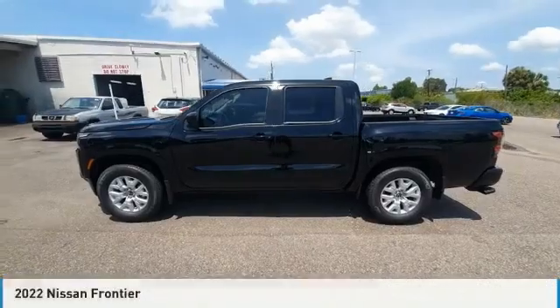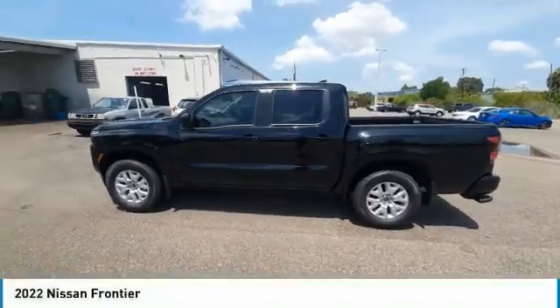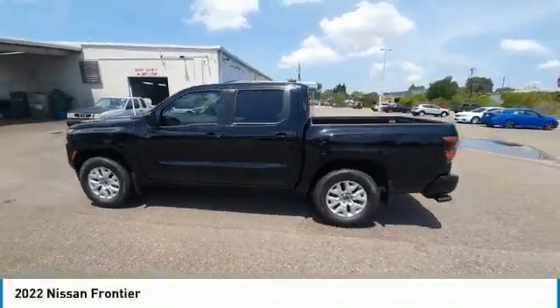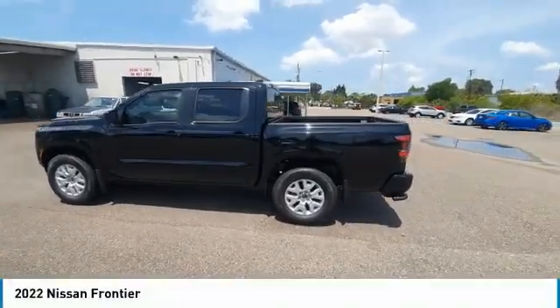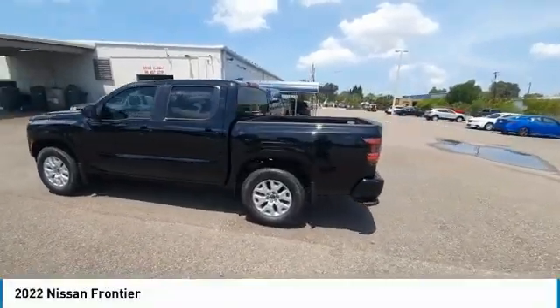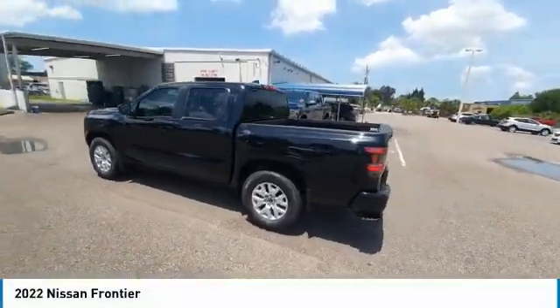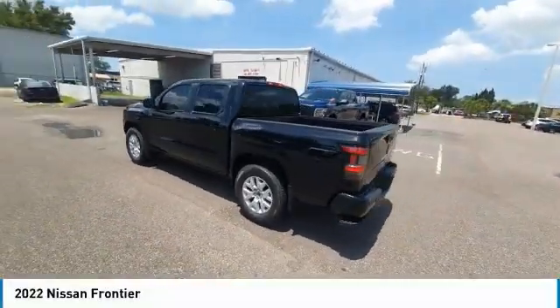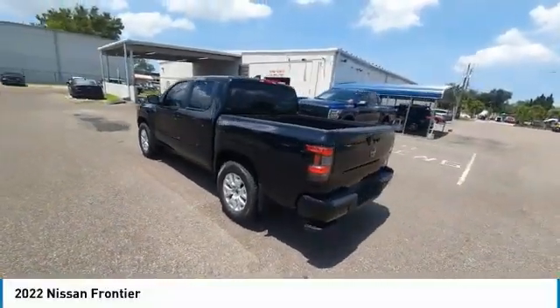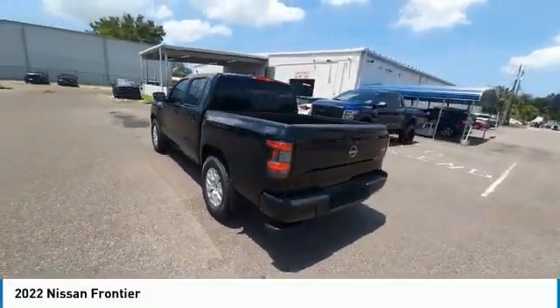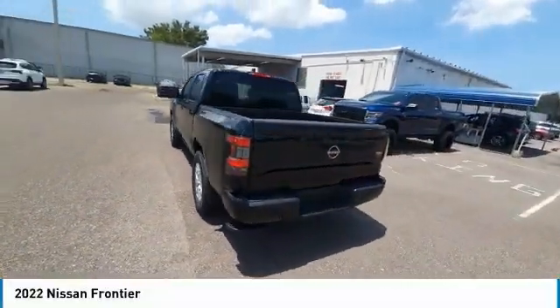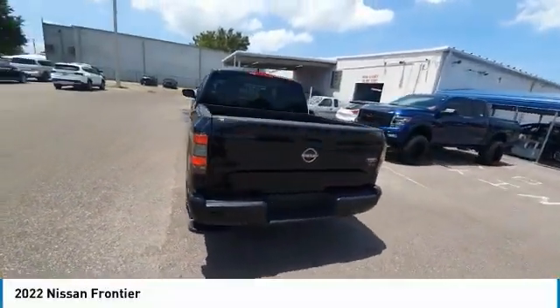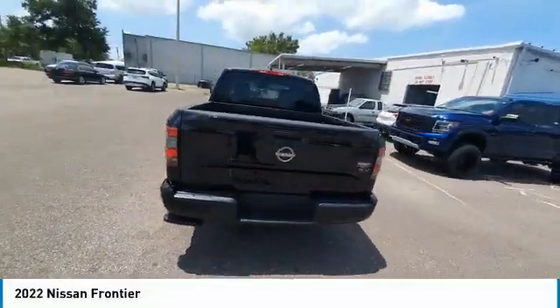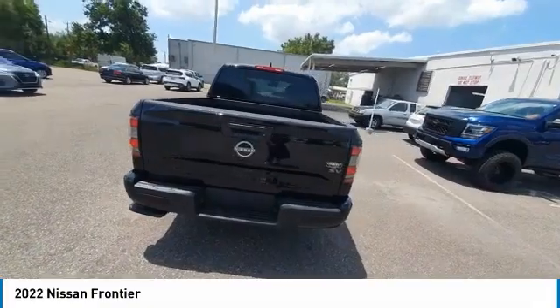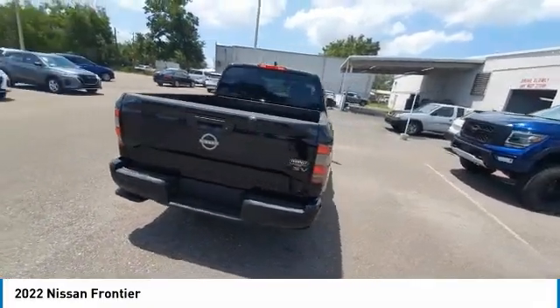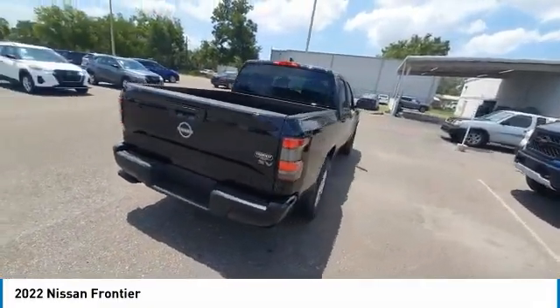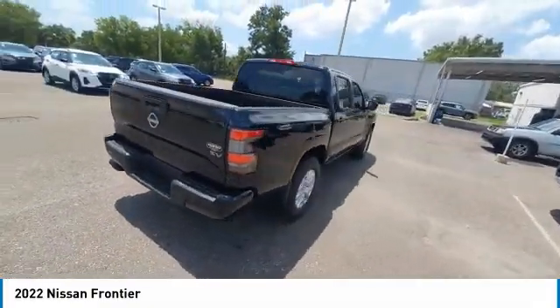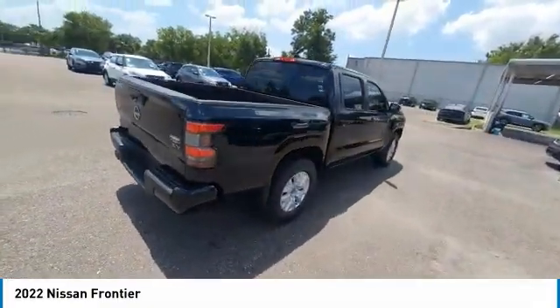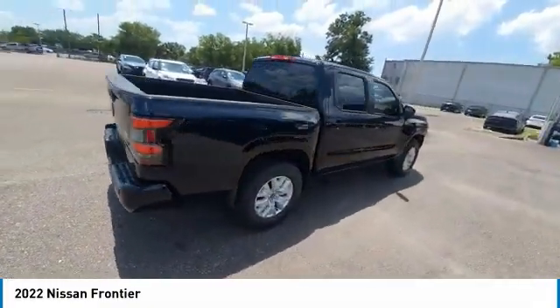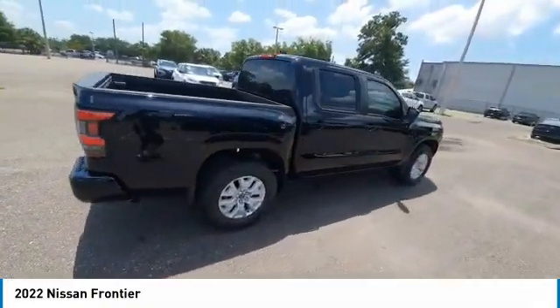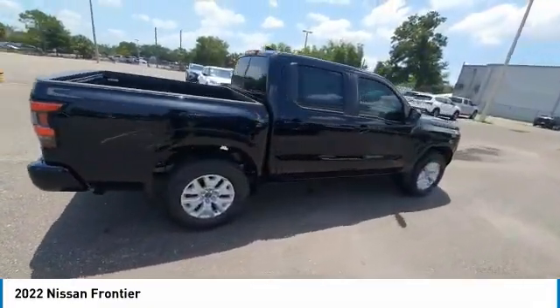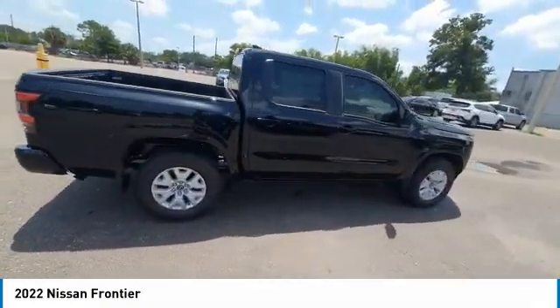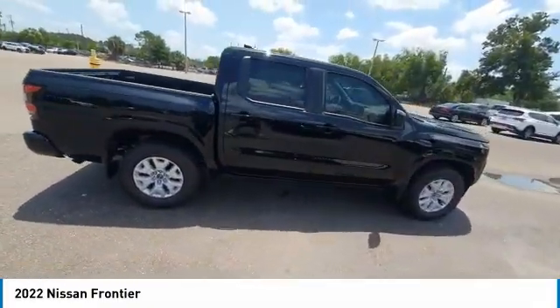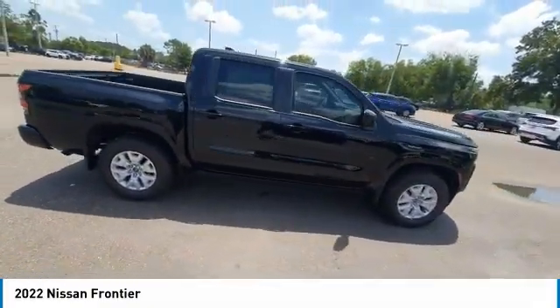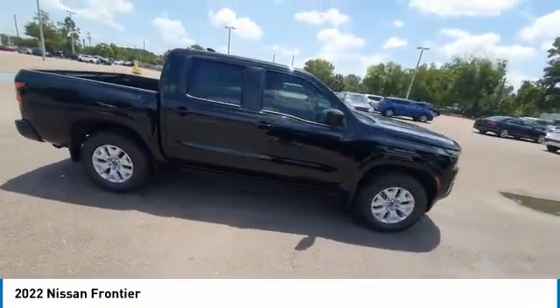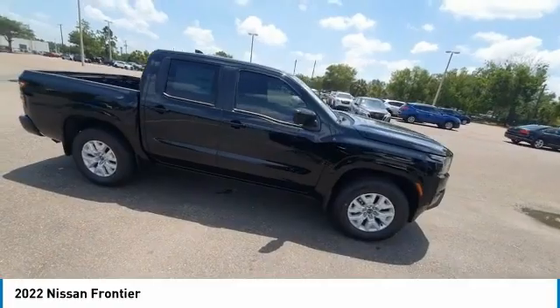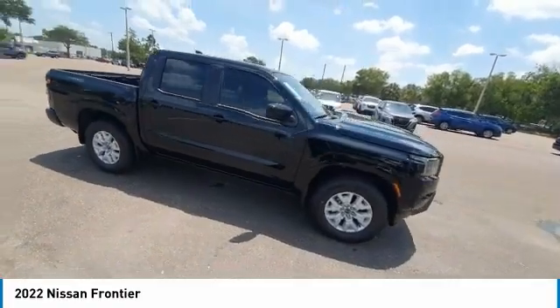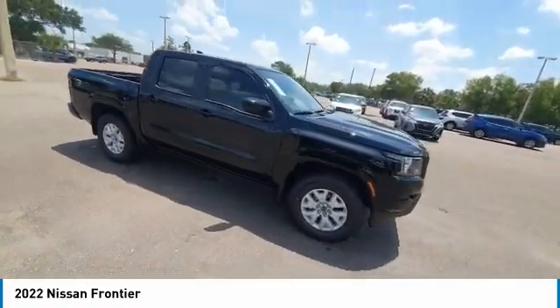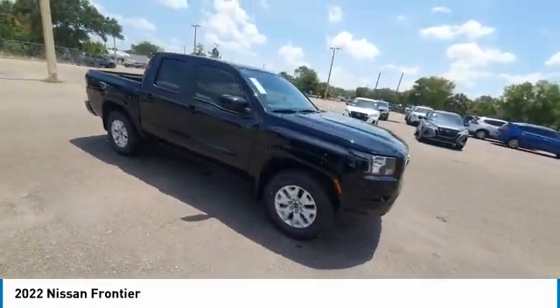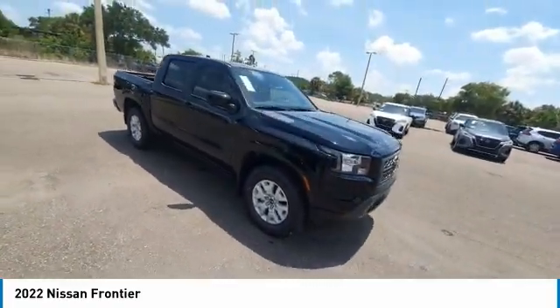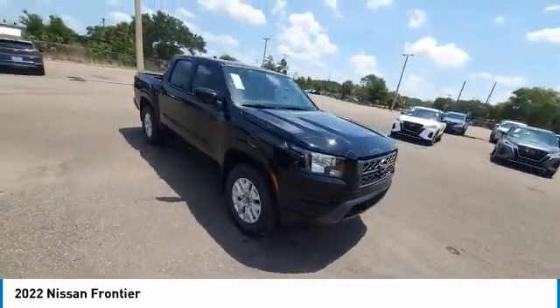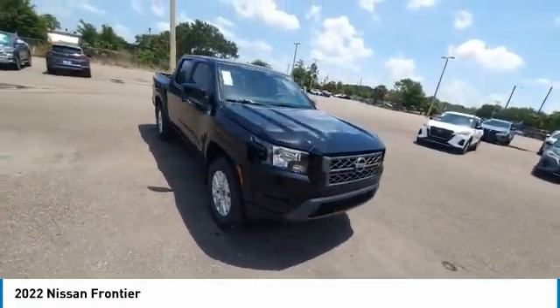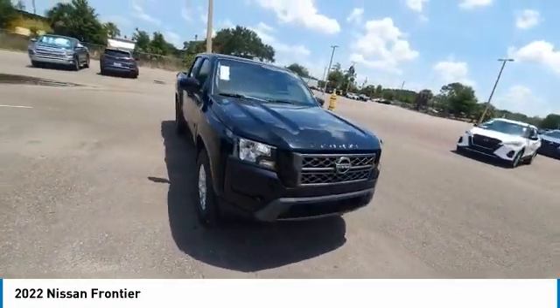Stop by and take a look at the 2022 Frontier. The Nissan Frontier offers a full-length, fully boxed frame for strength, serious off-road capabilities, and a 5-star rating for side-impact crash safety.